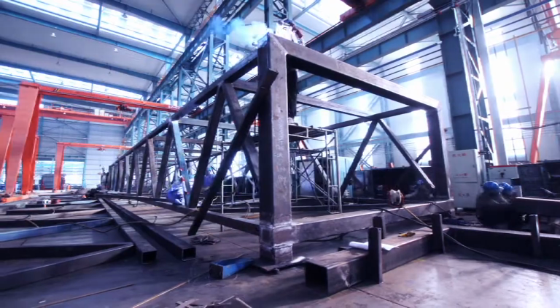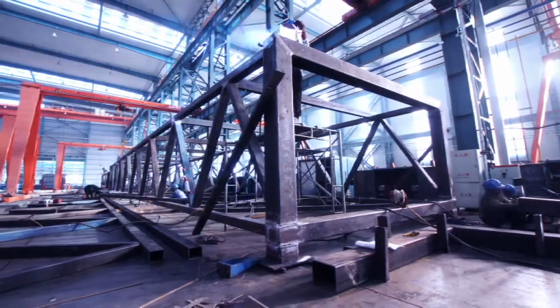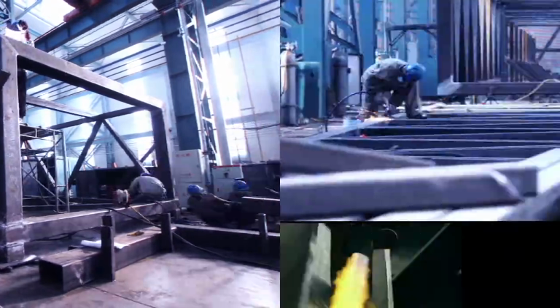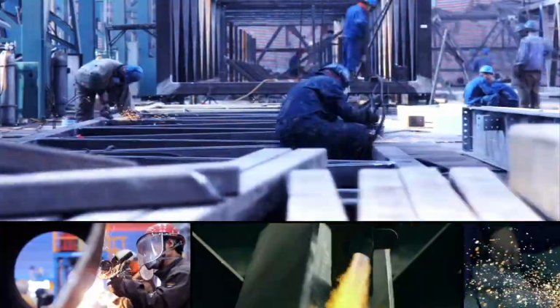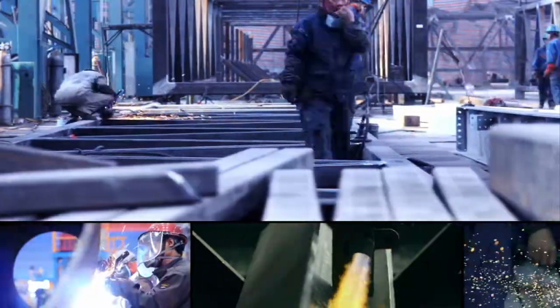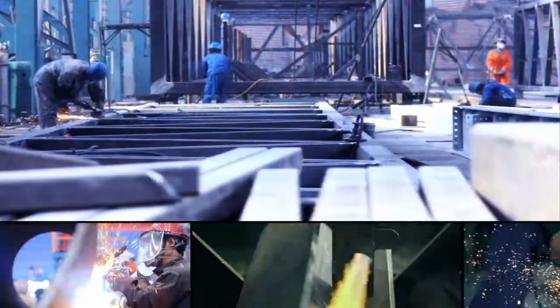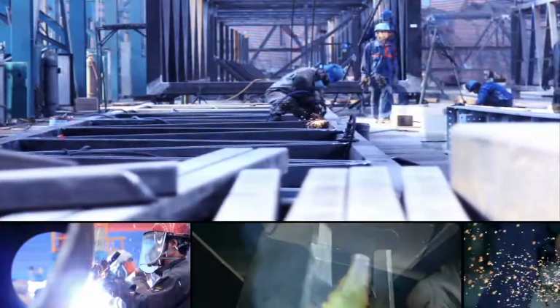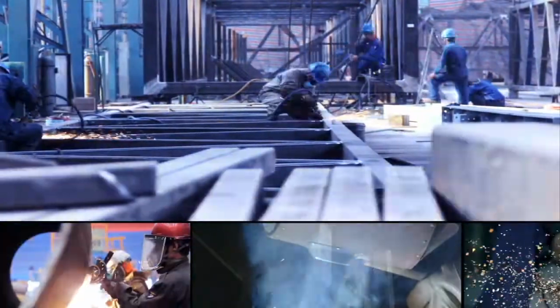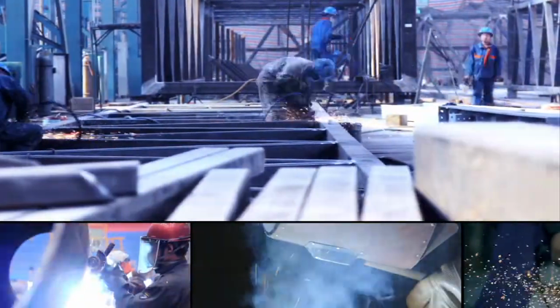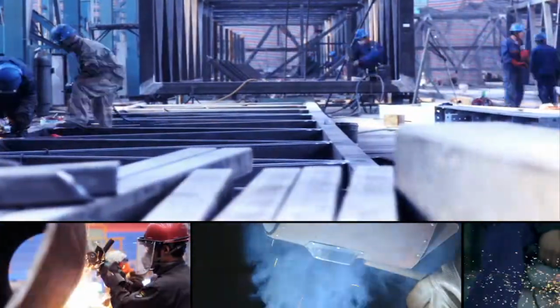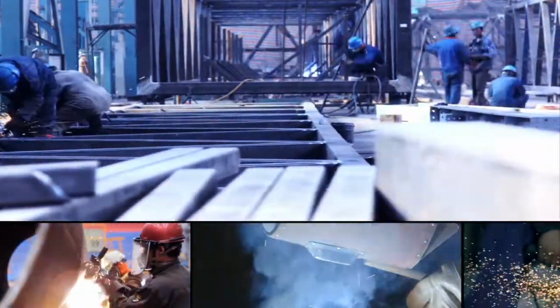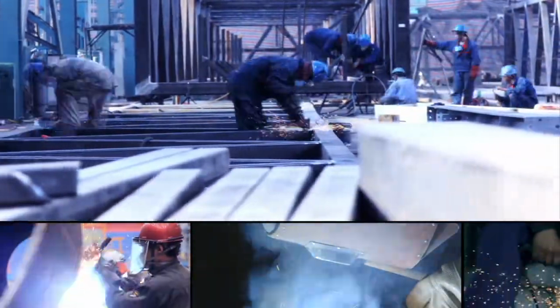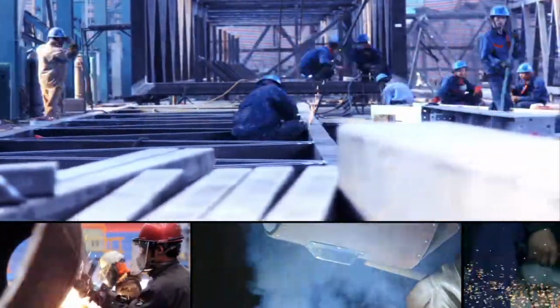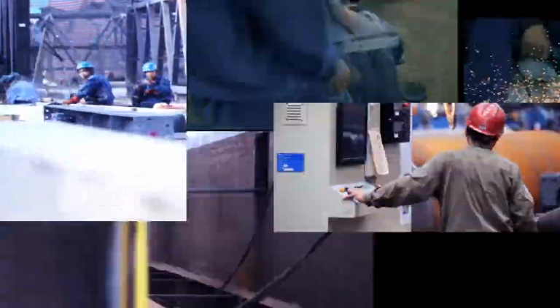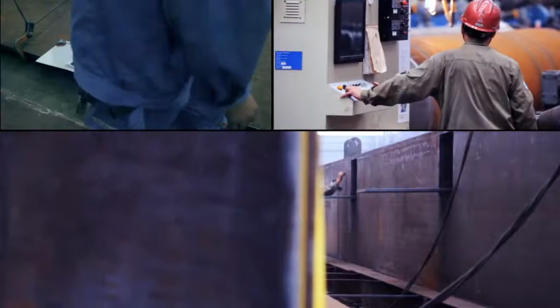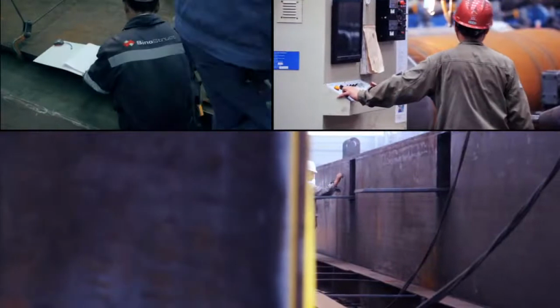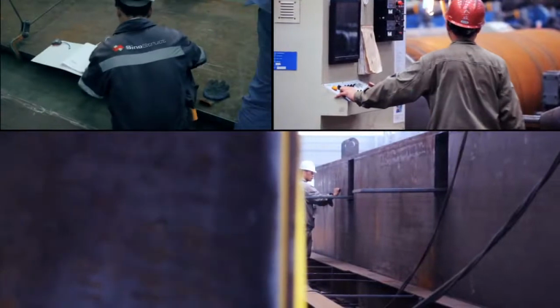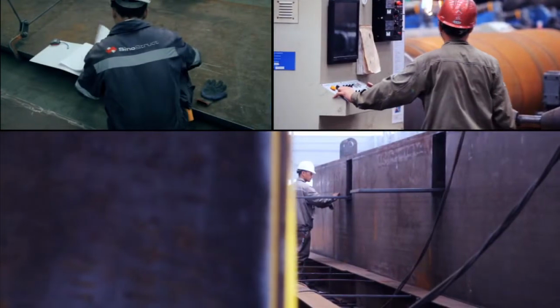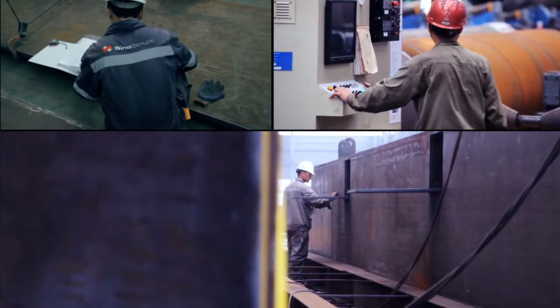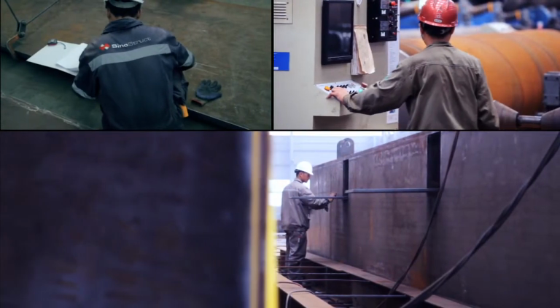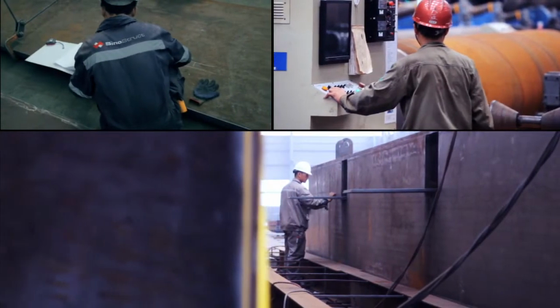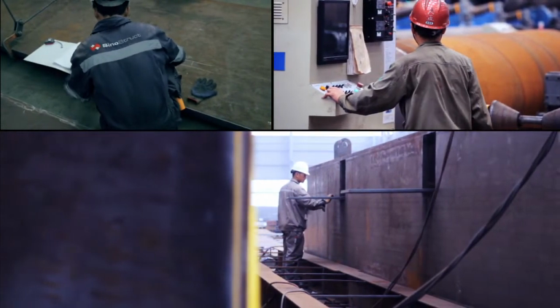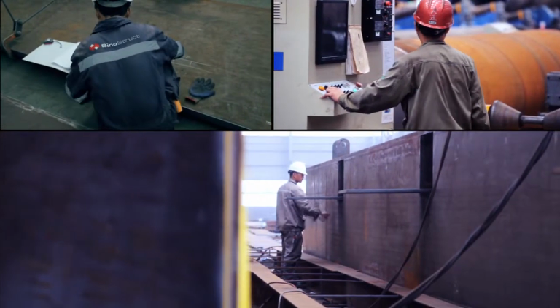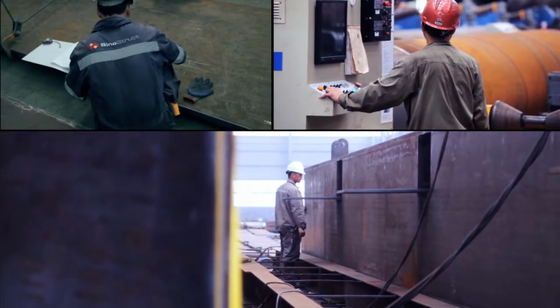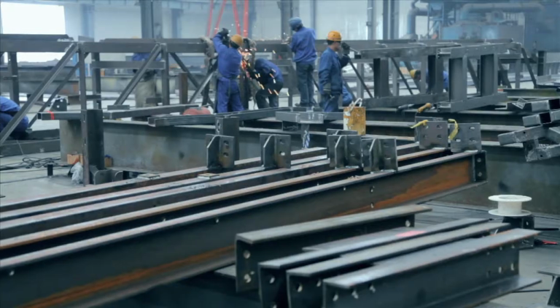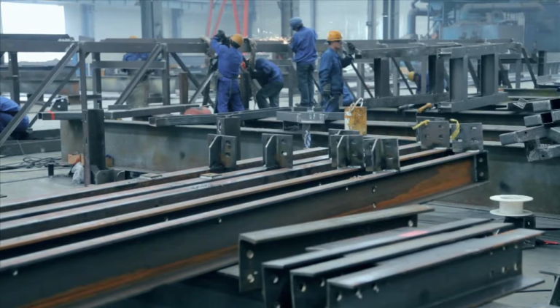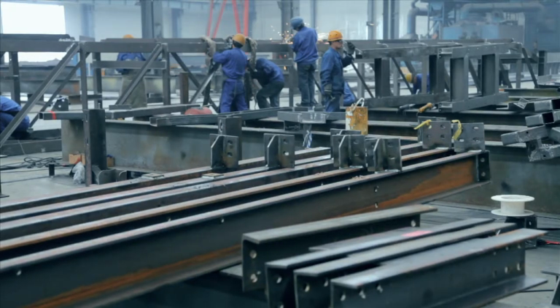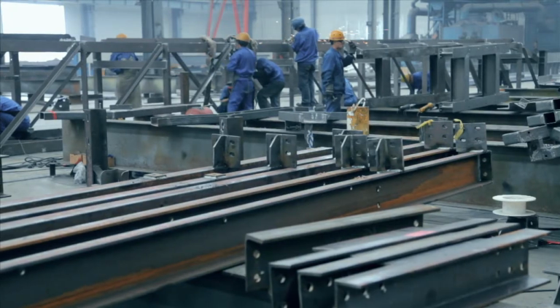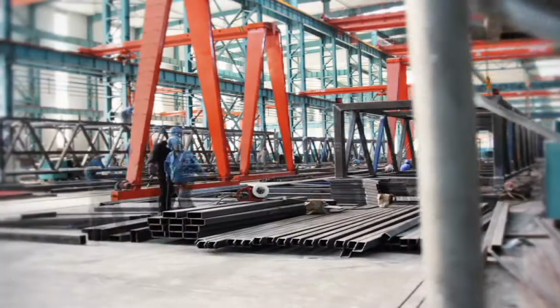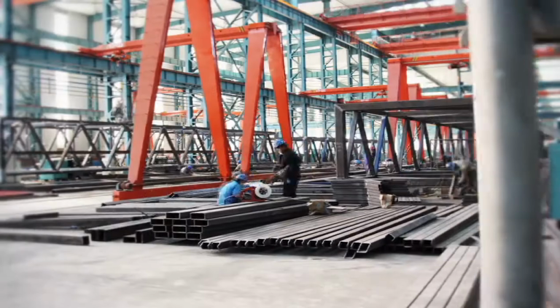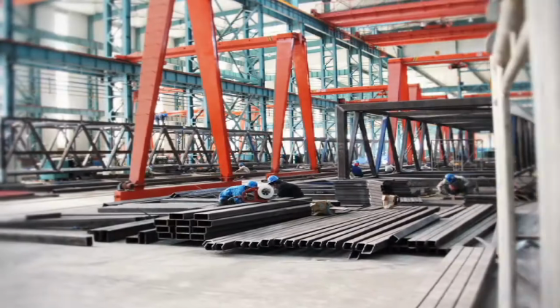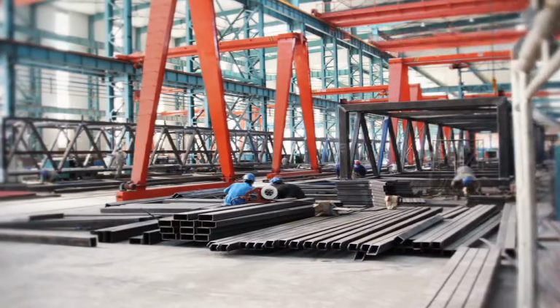As a leading supplier of large-scale steel fabrication, Sinostruct continues to set new benchmarks for what can be achieved in fabrication, trial assembly, and logistics.